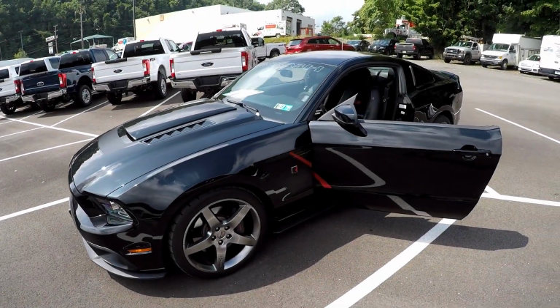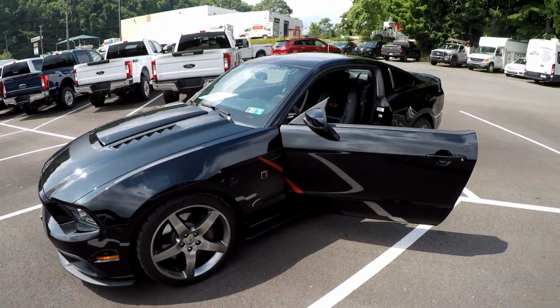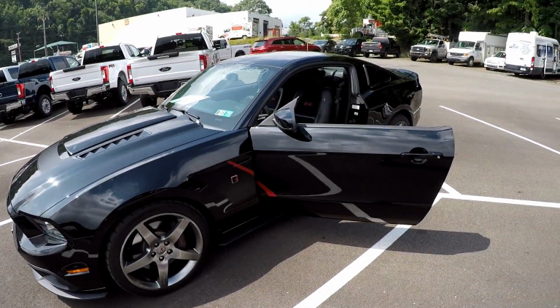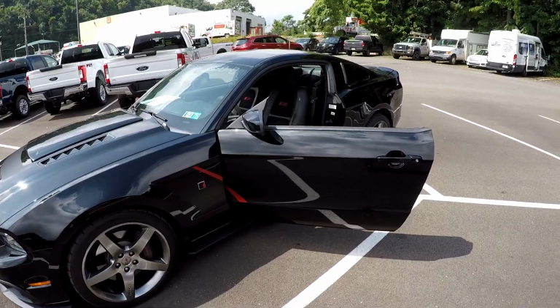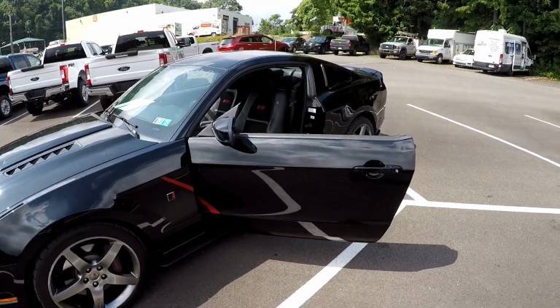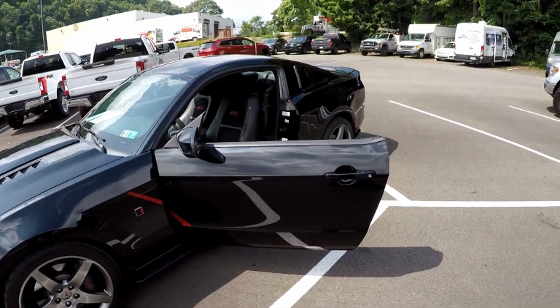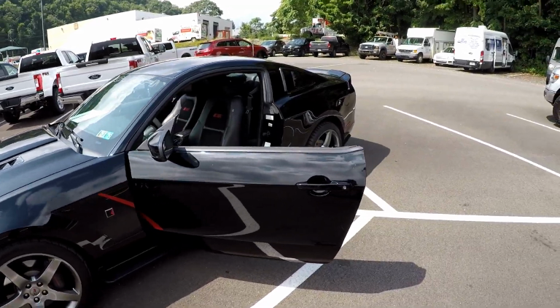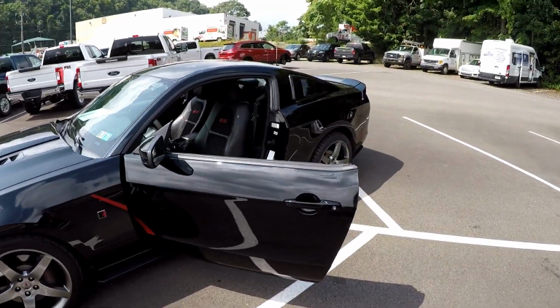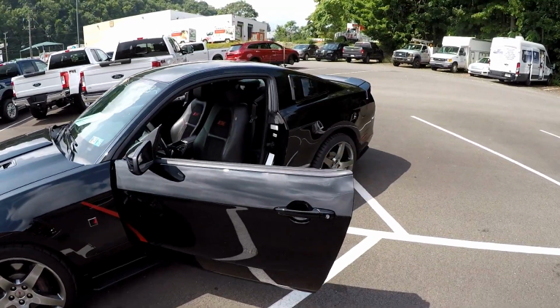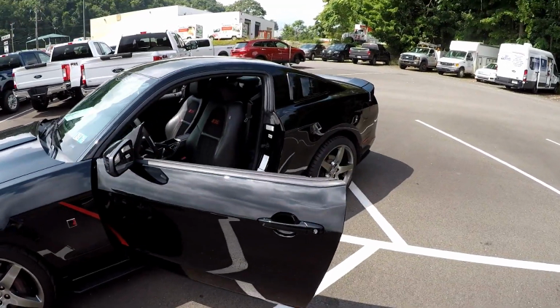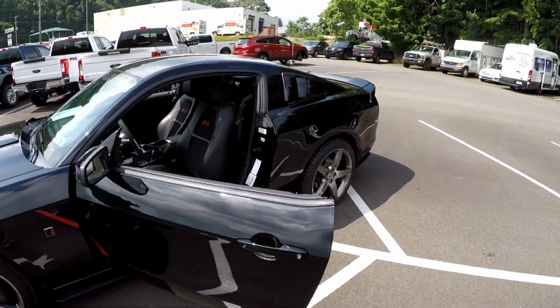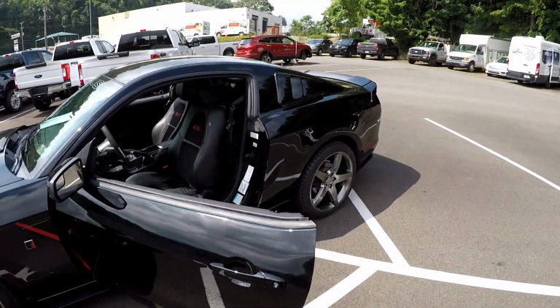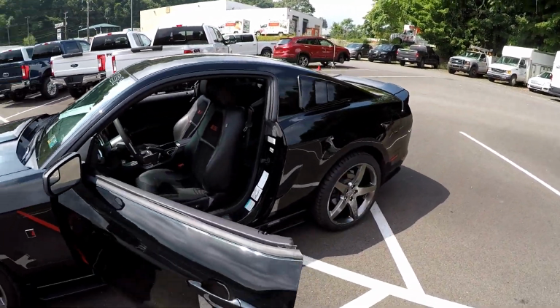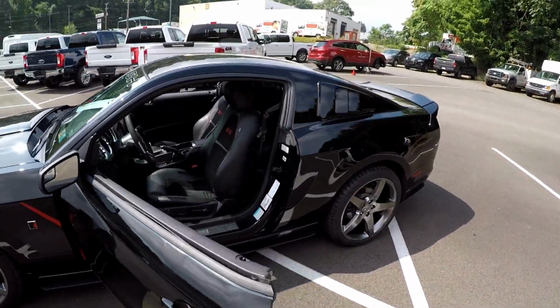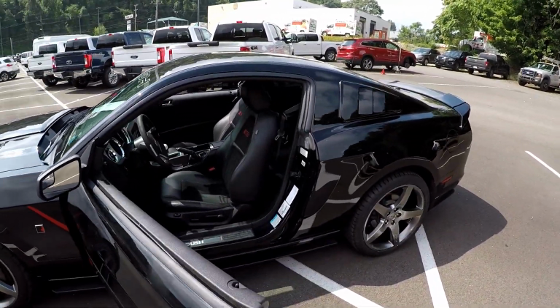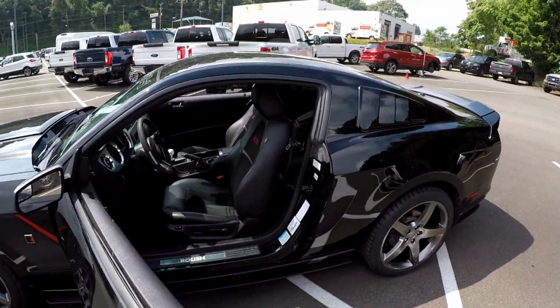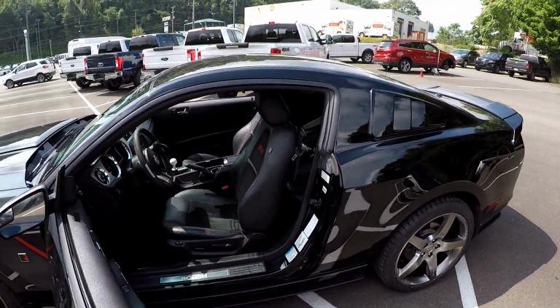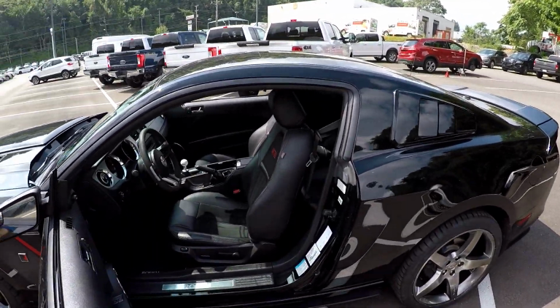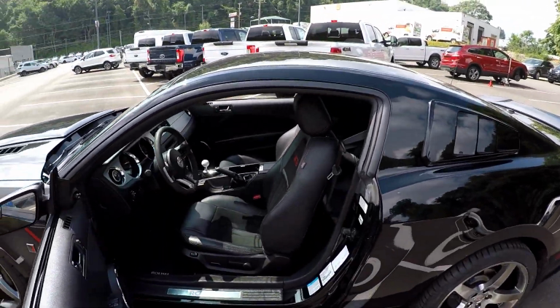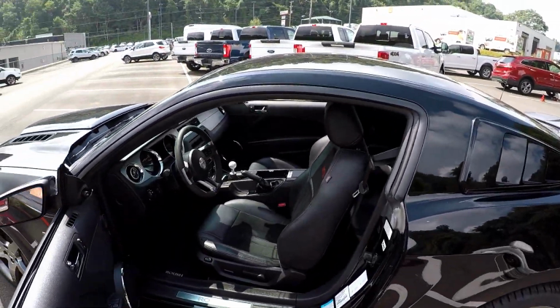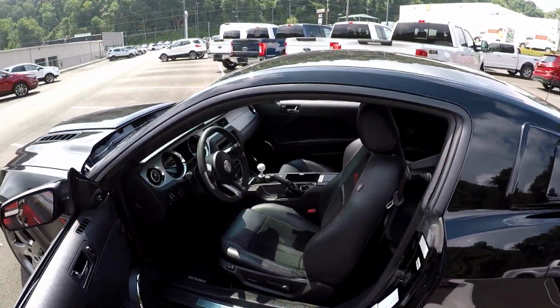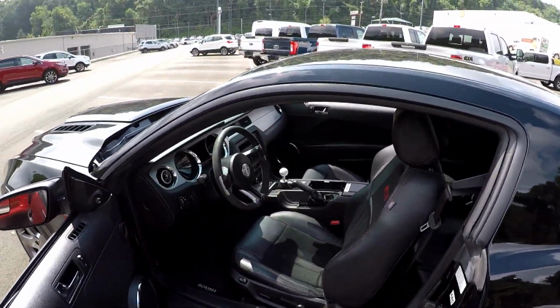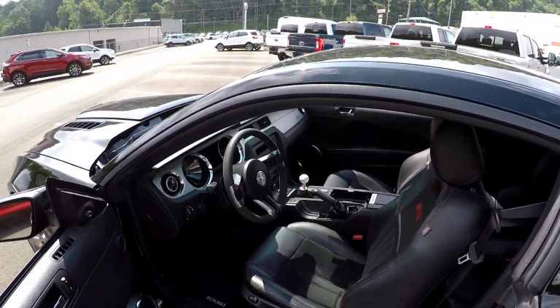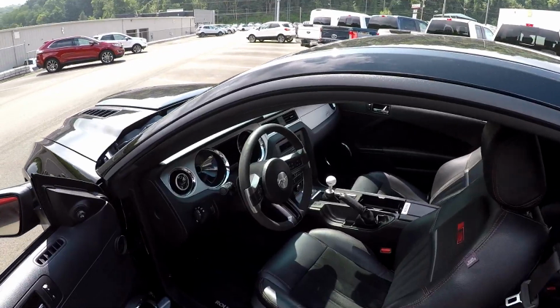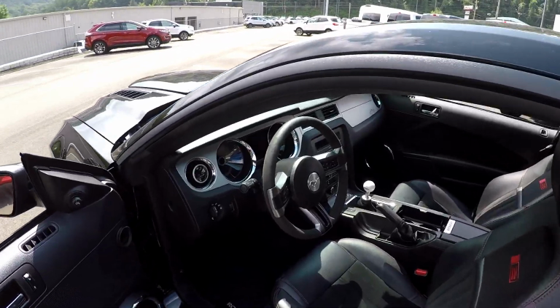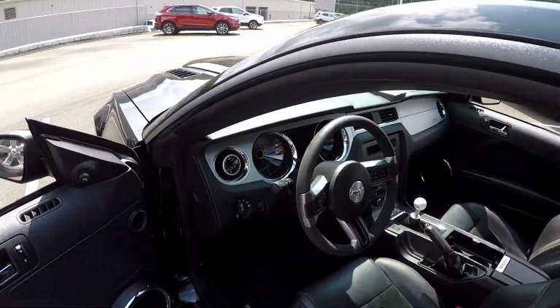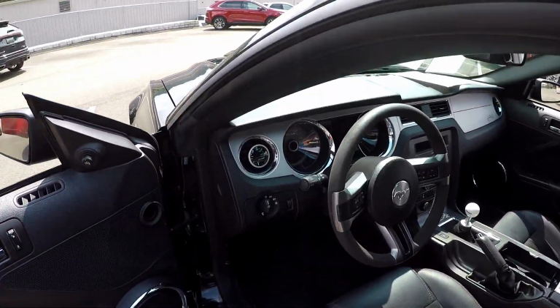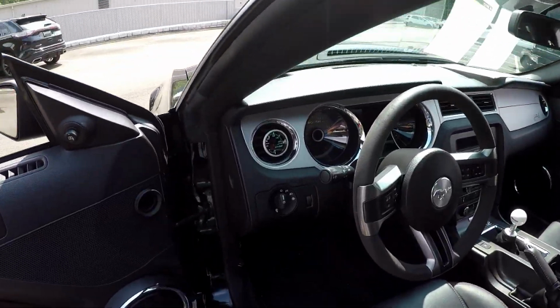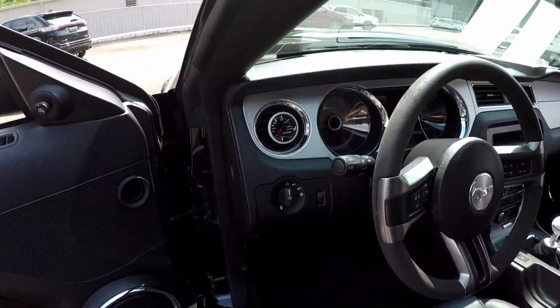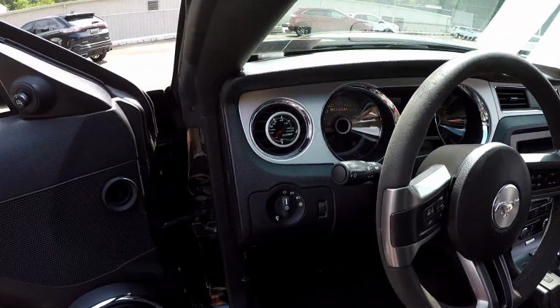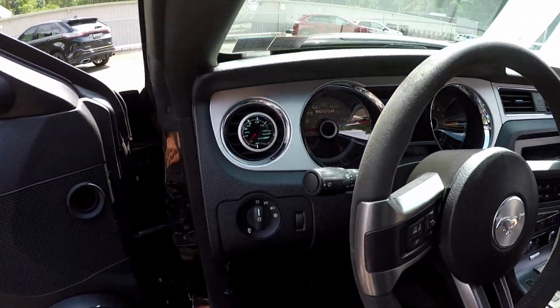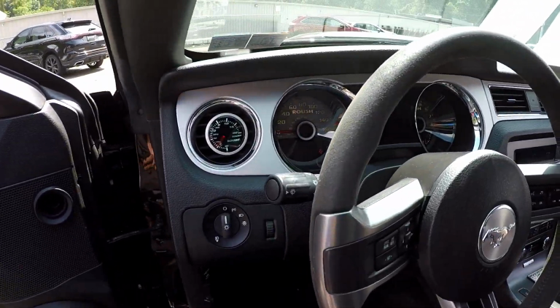This particular car started its life as a GT Premium Performance Pack before it was sent to Roush for modifications. This car has every option you could get from Roush.